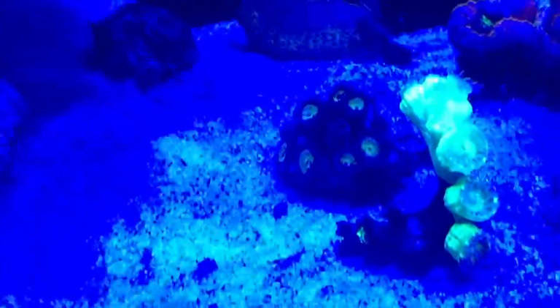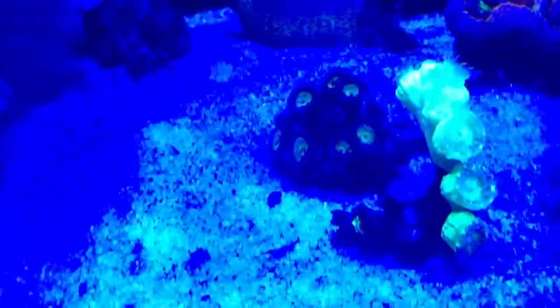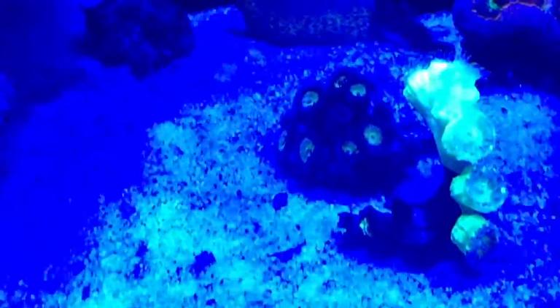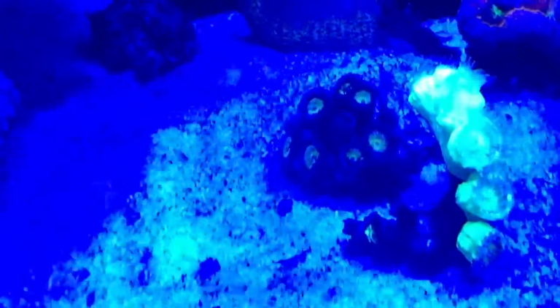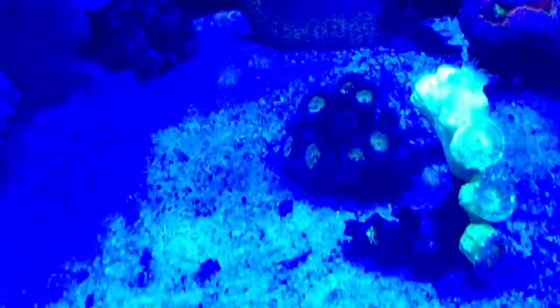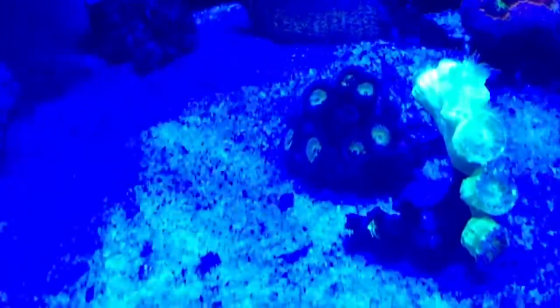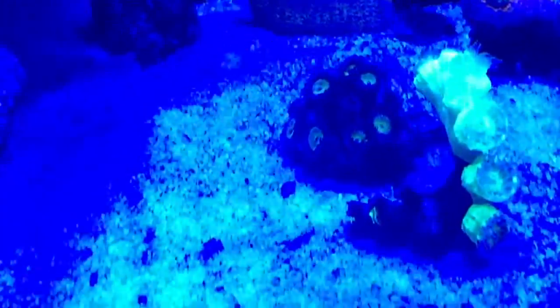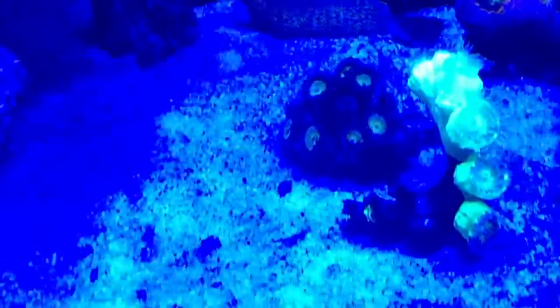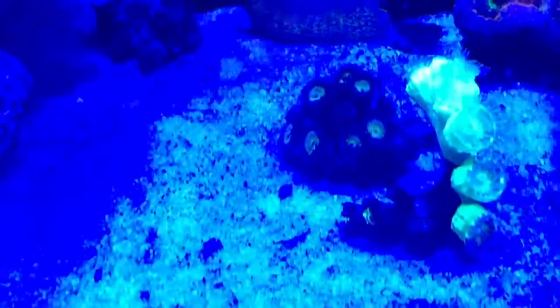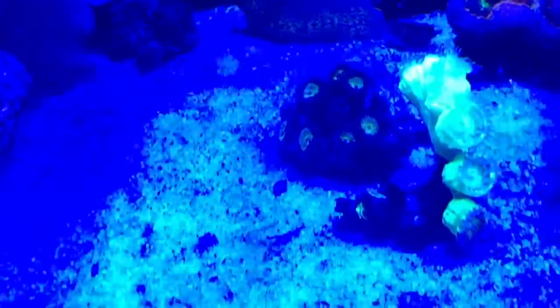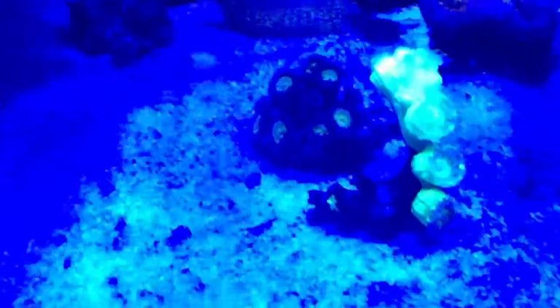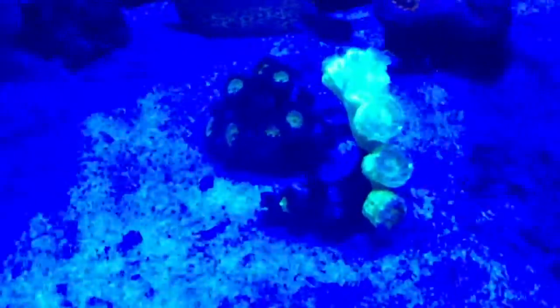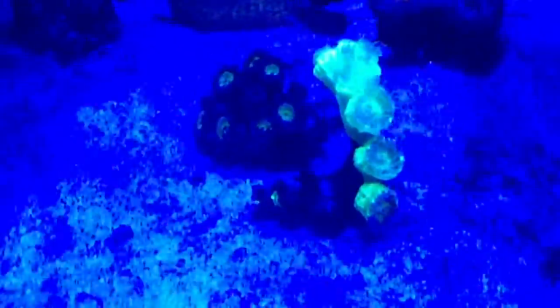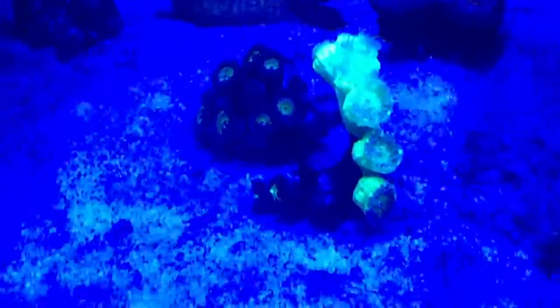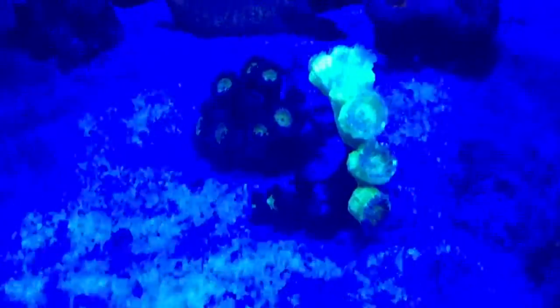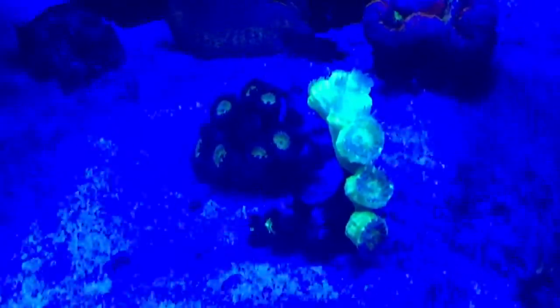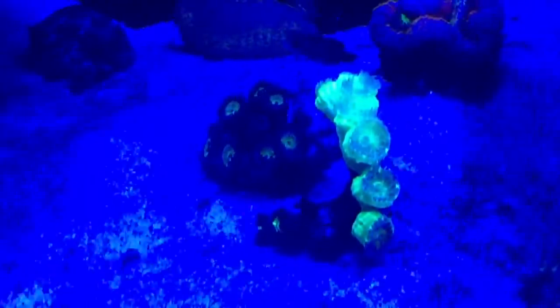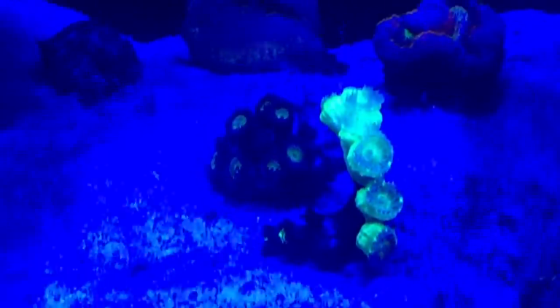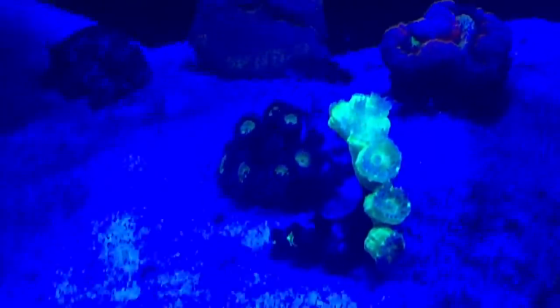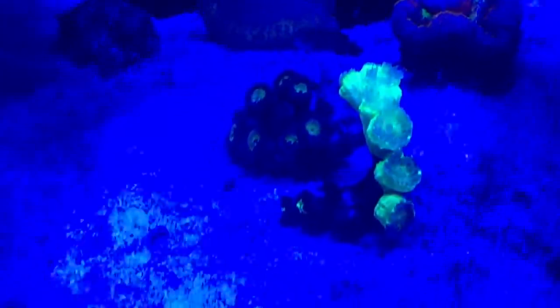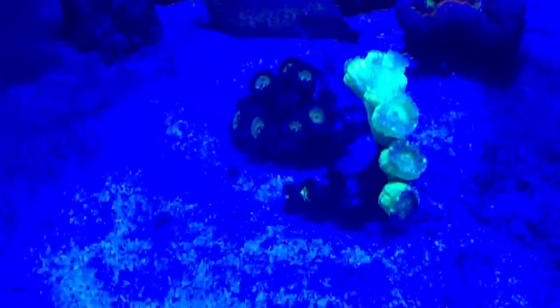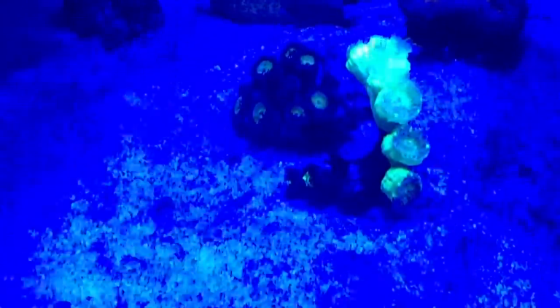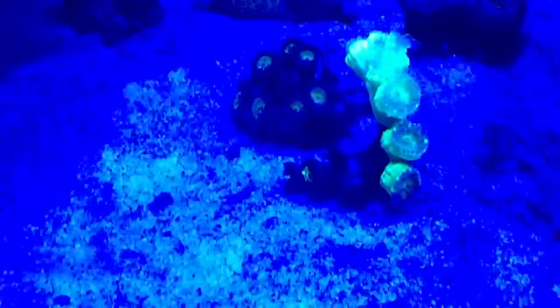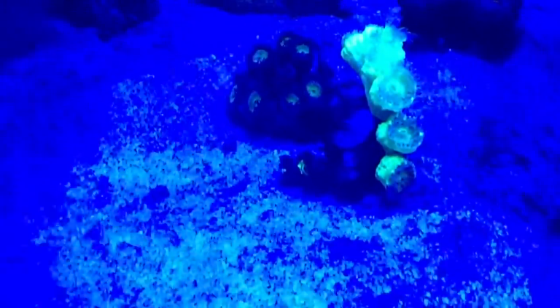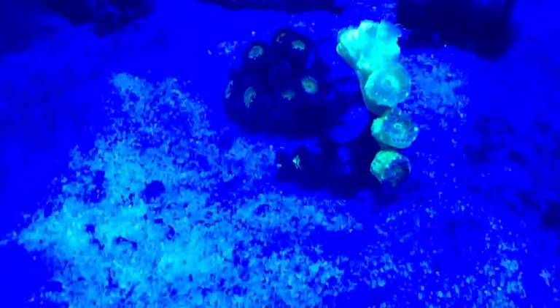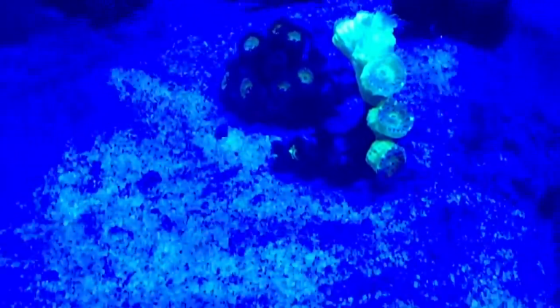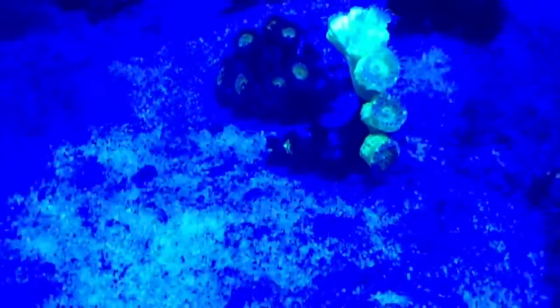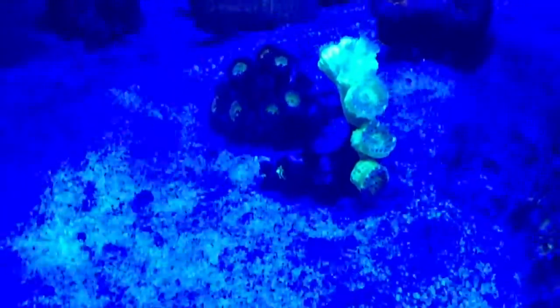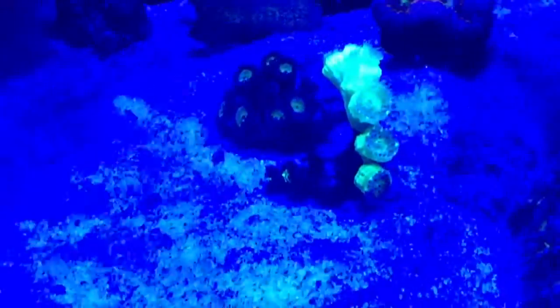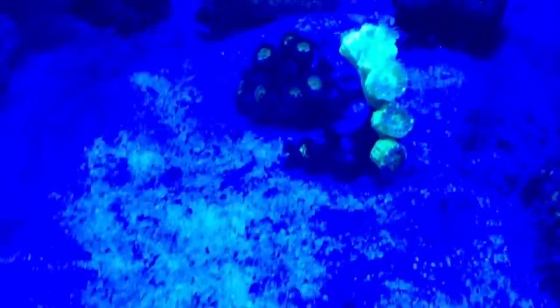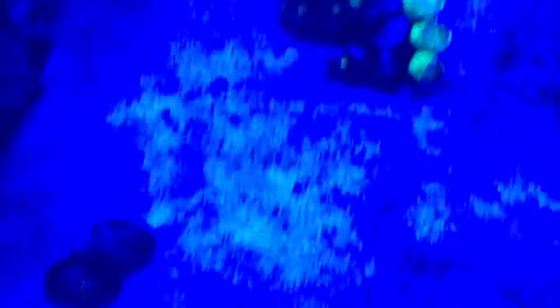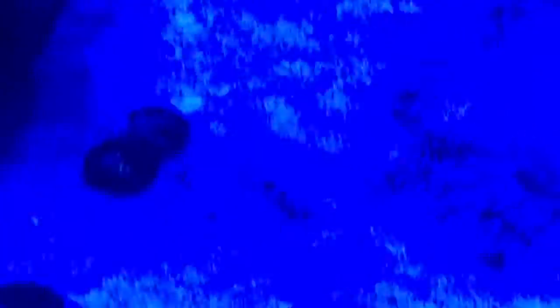There are some frags of Zoas there which I'm going to move on eventually. Same with this frag of trumpet here — it's going to be sold eventually.